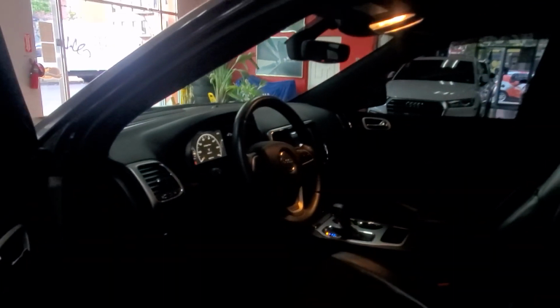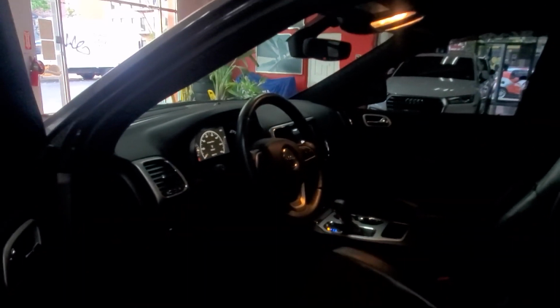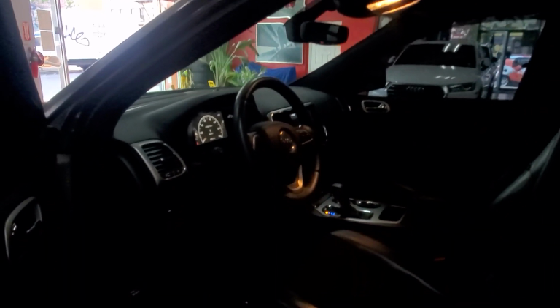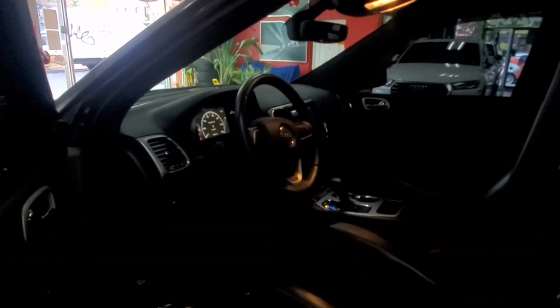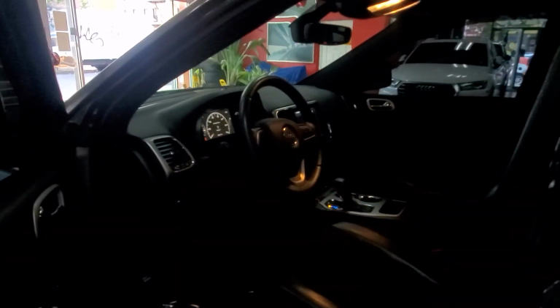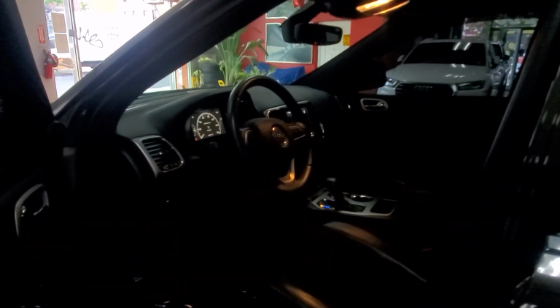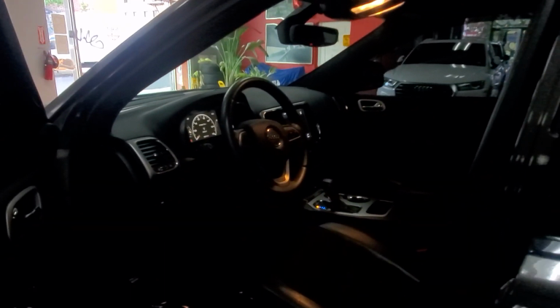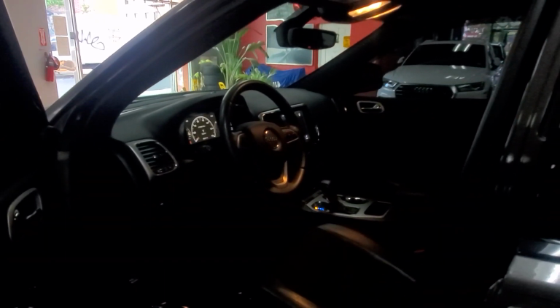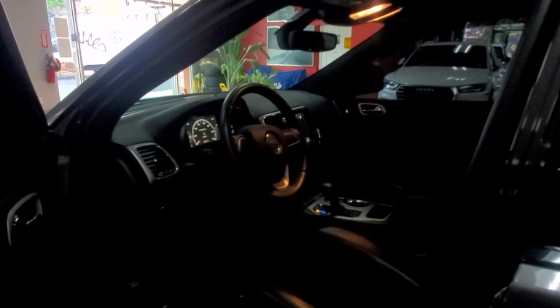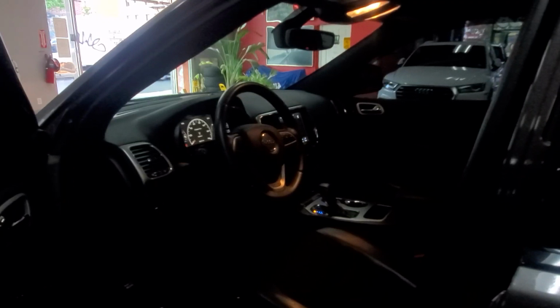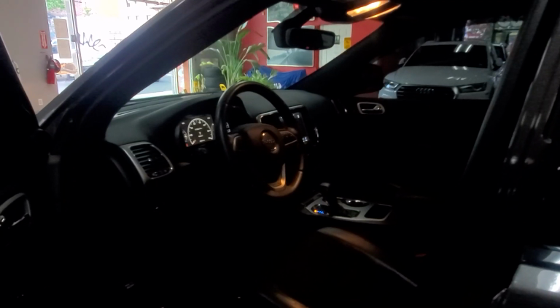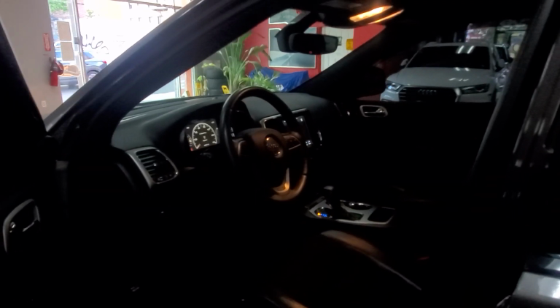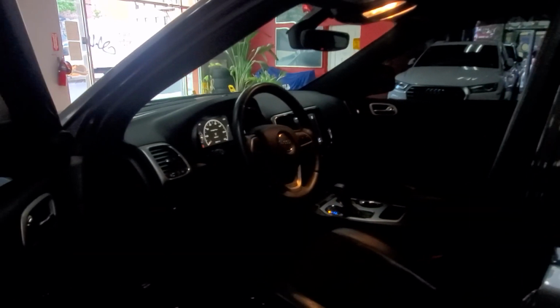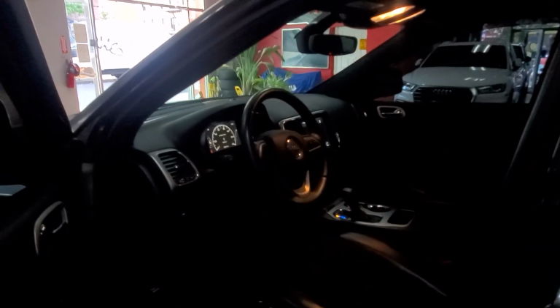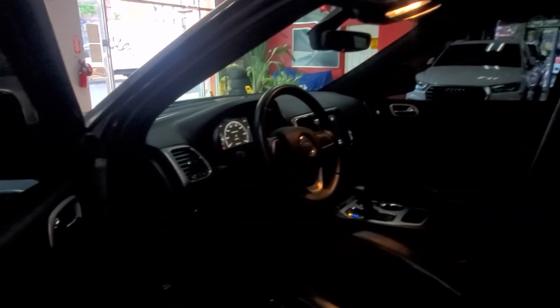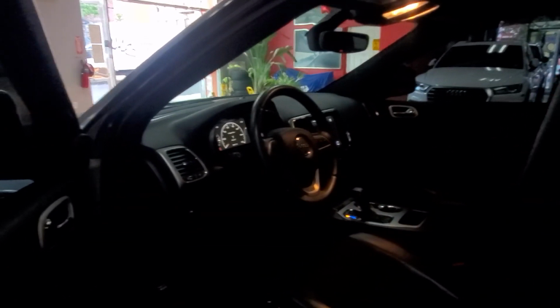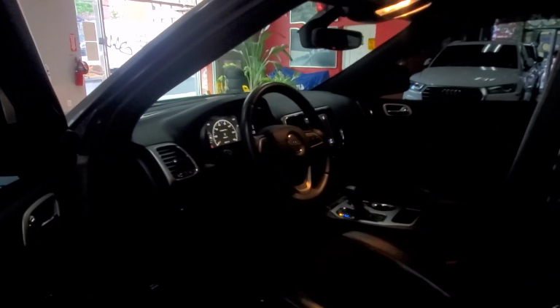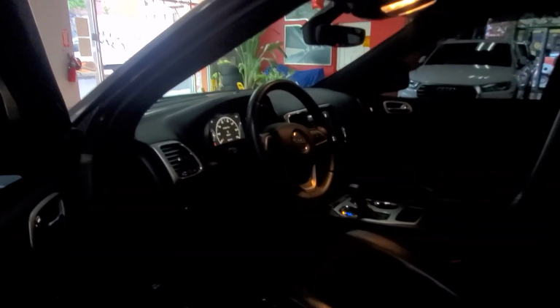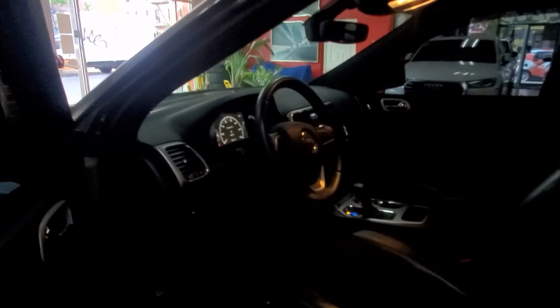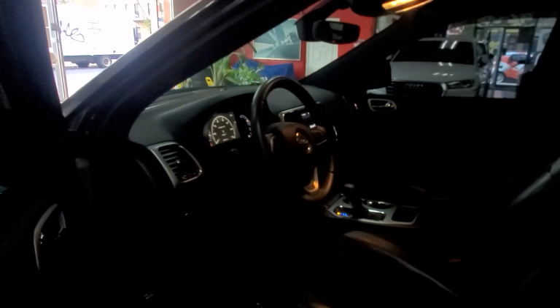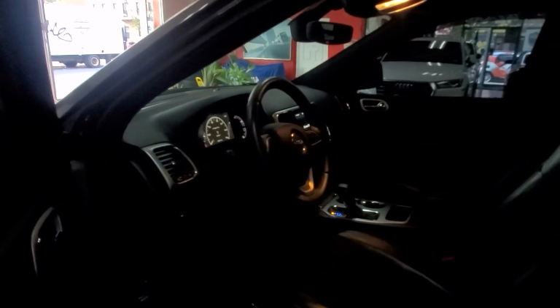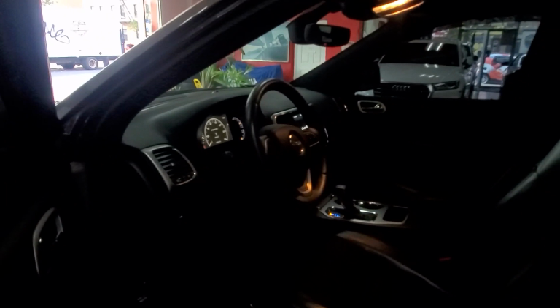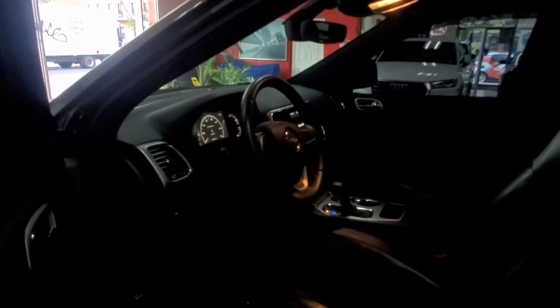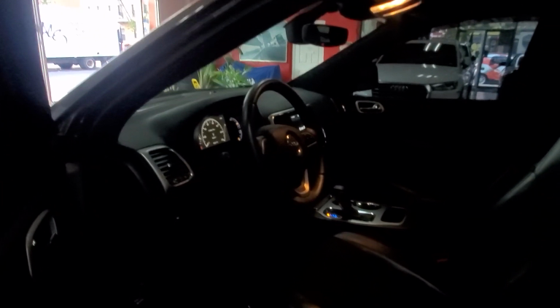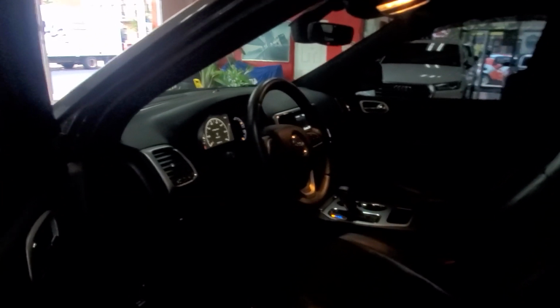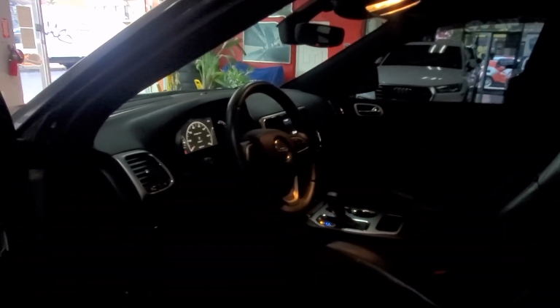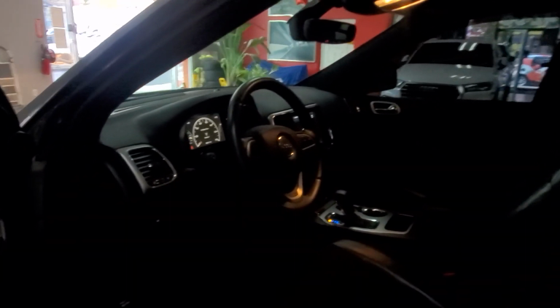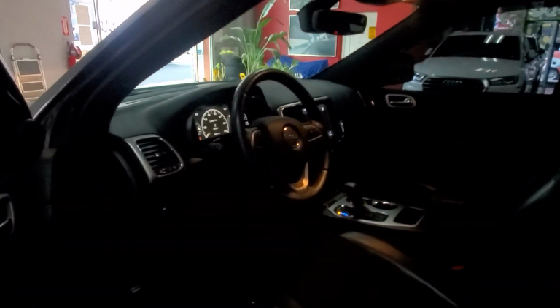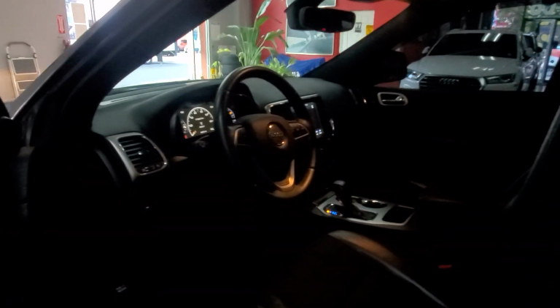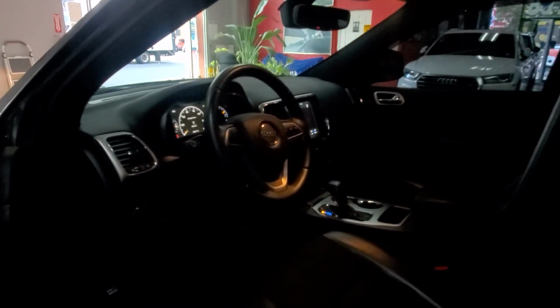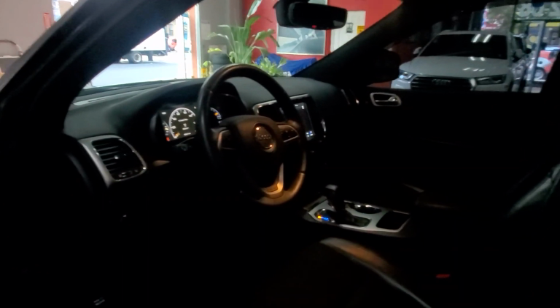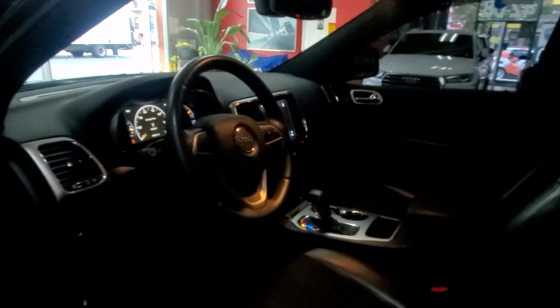We make sure the car is running great and looks absolutely great before you buy — that's the showroom promise. As always, take care of yourselves, may God bless you, may God bless Francisco and everyone that he loves, as well as everyone that you love. We'll talk again on the next video, God willing. Take care, bye bye.